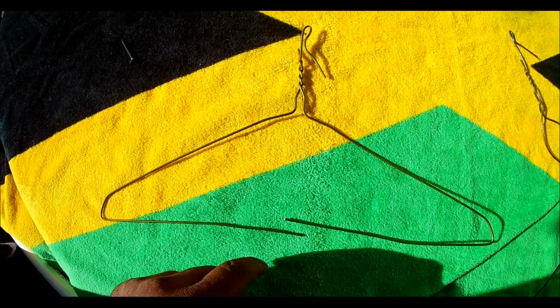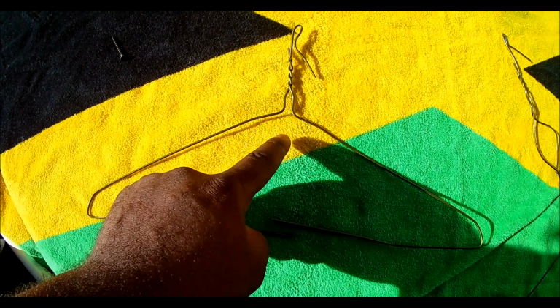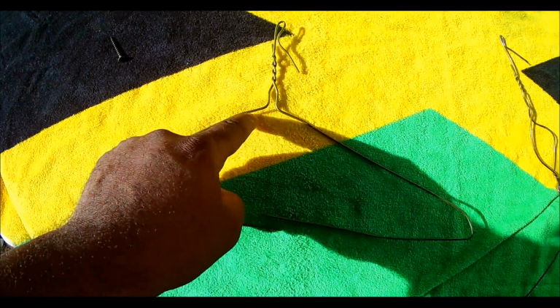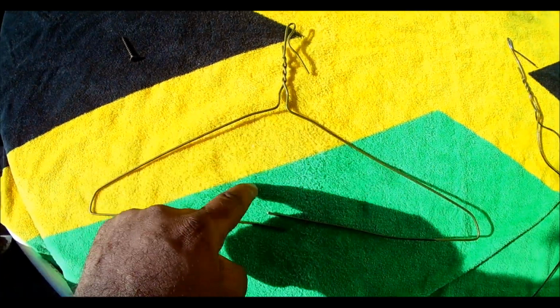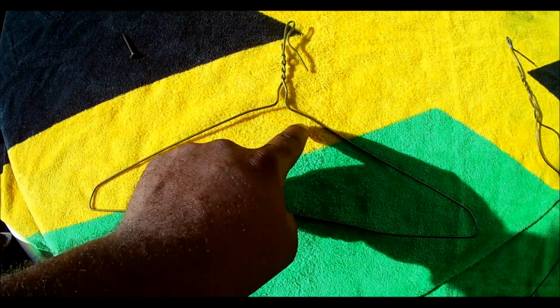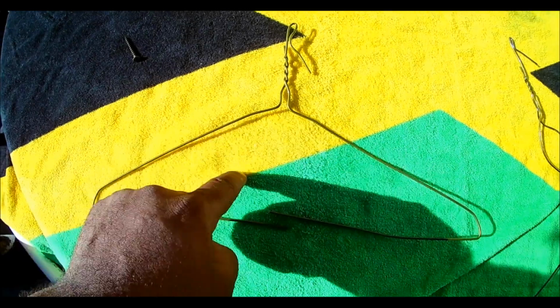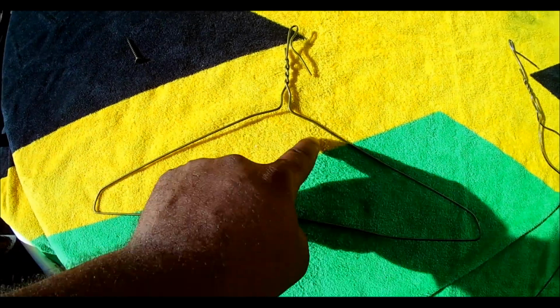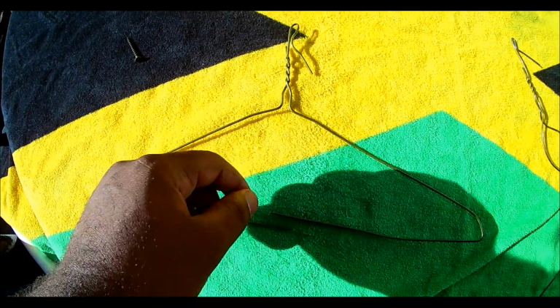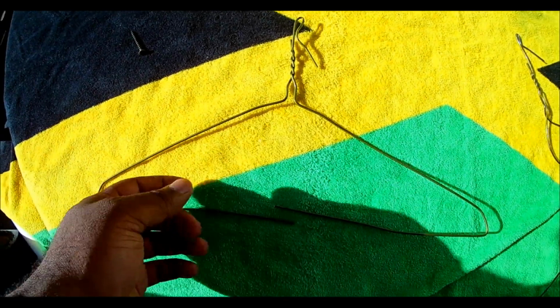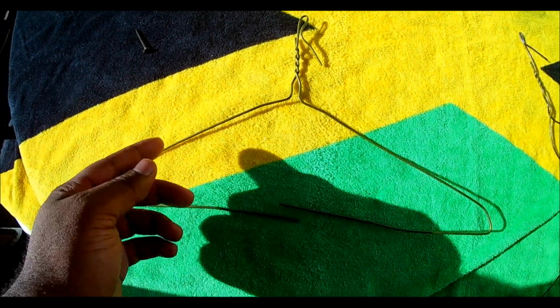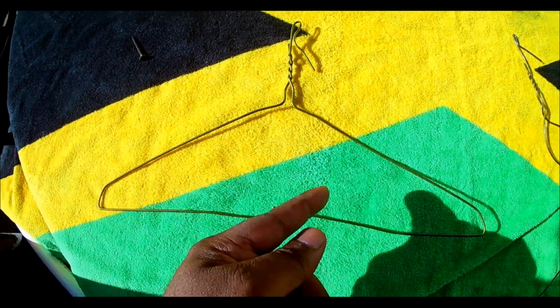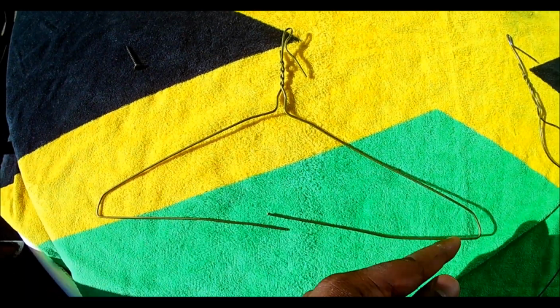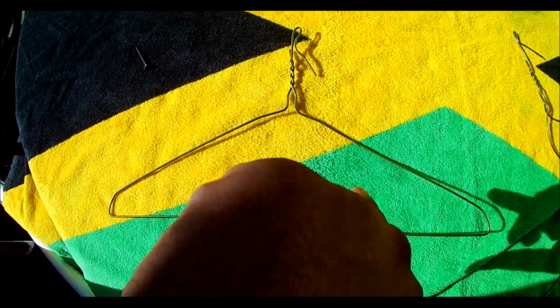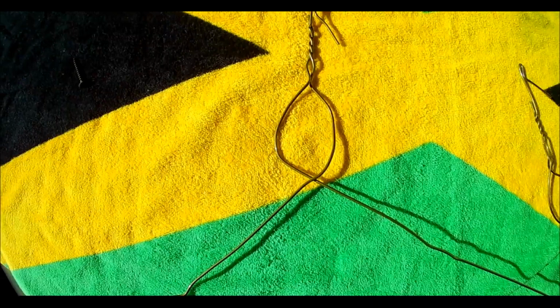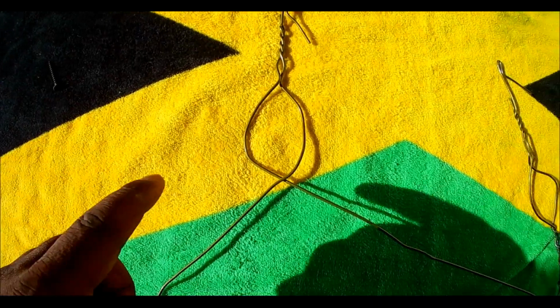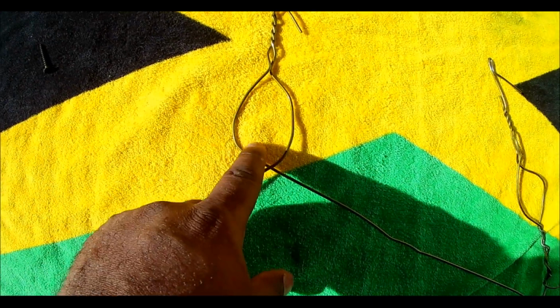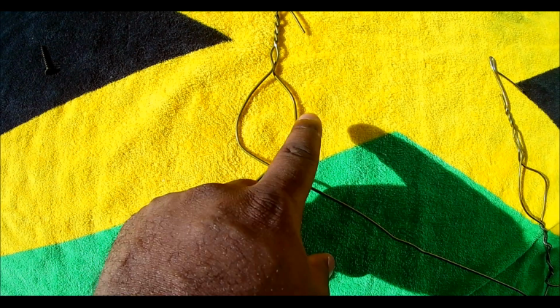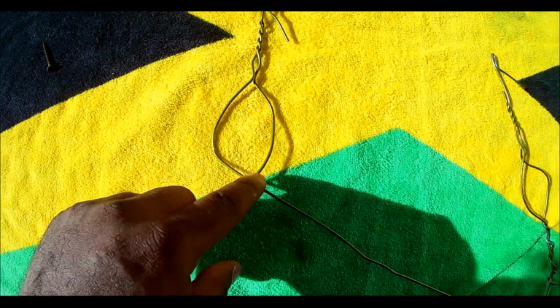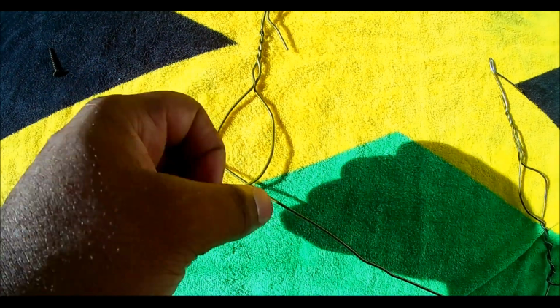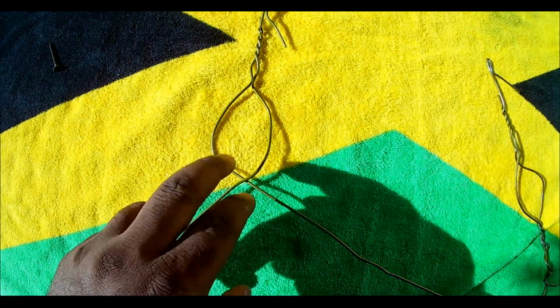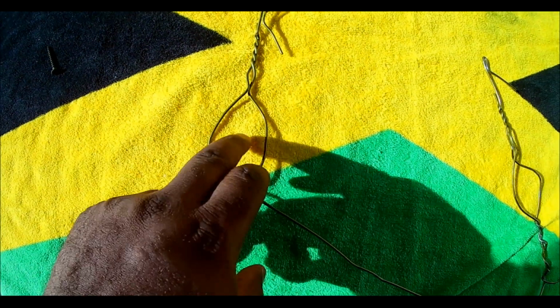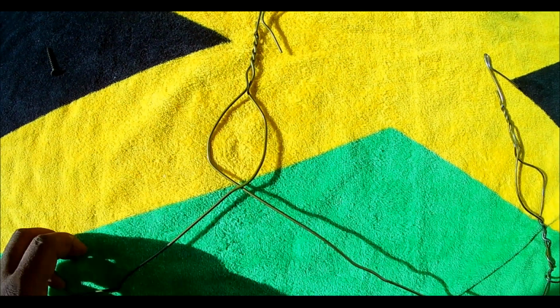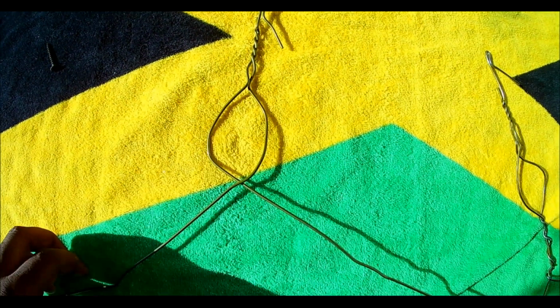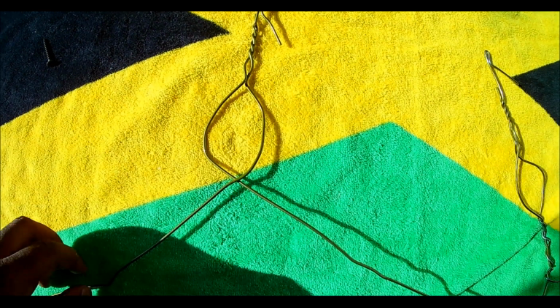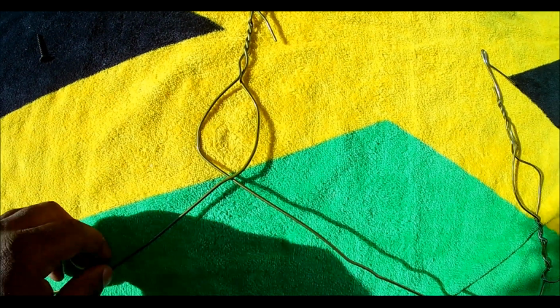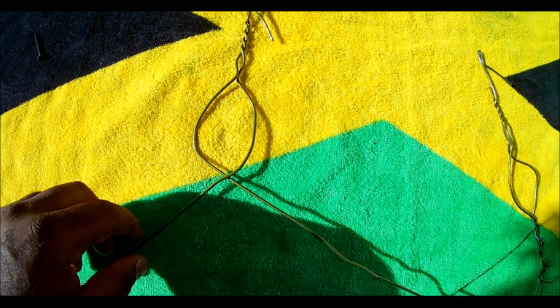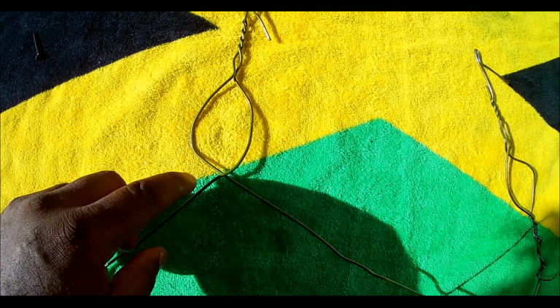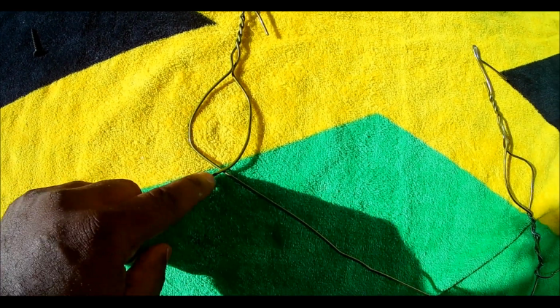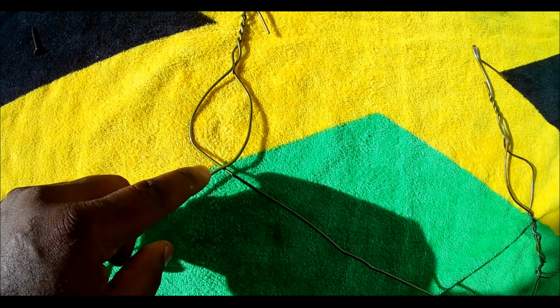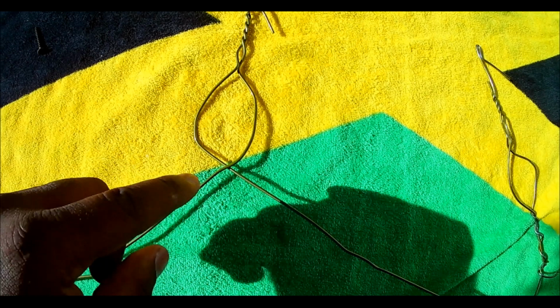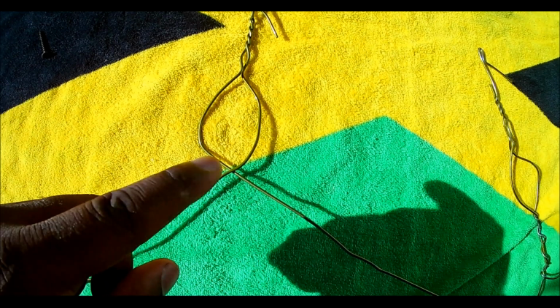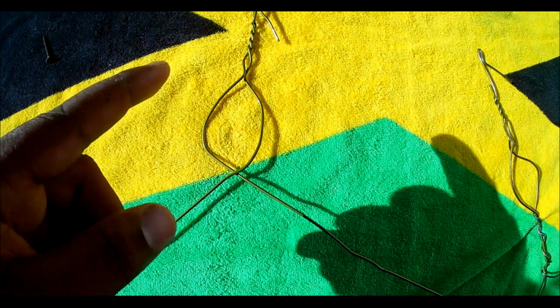Preserving a circular pocket in the center, stretch and cross both sides of the open metal wires. Use pliers and tightly rotate the wires below the central circle.